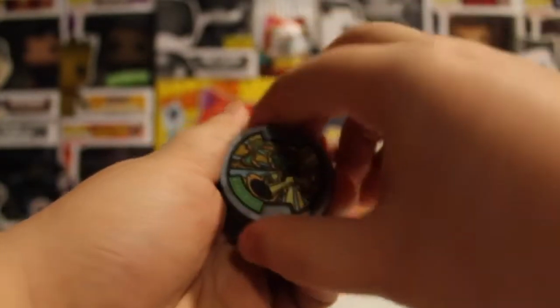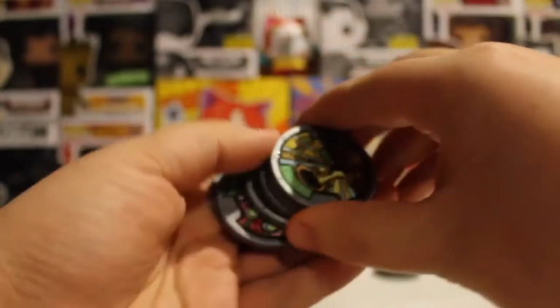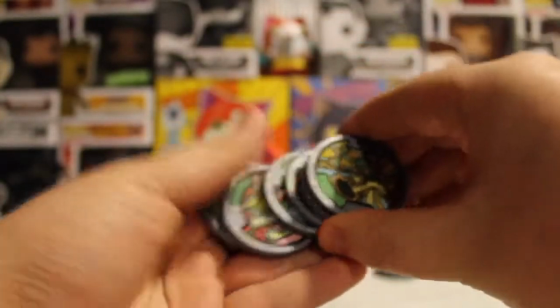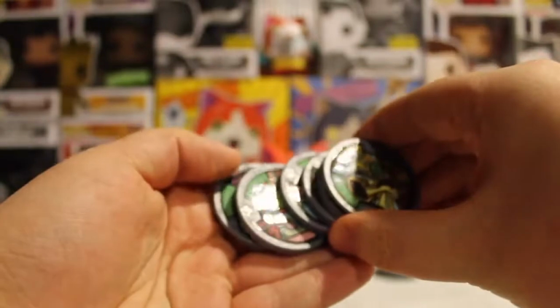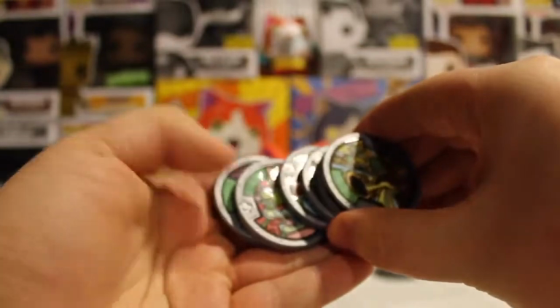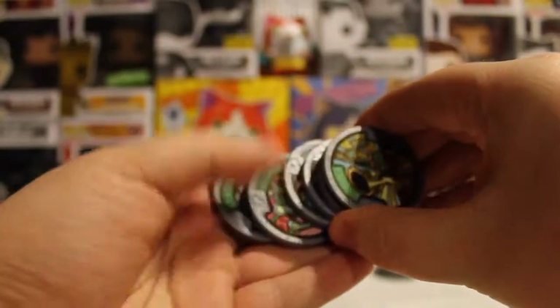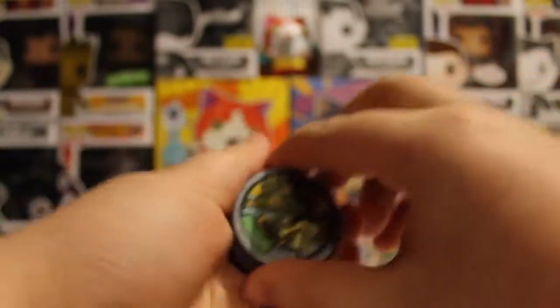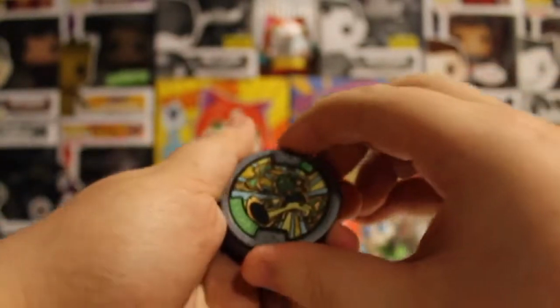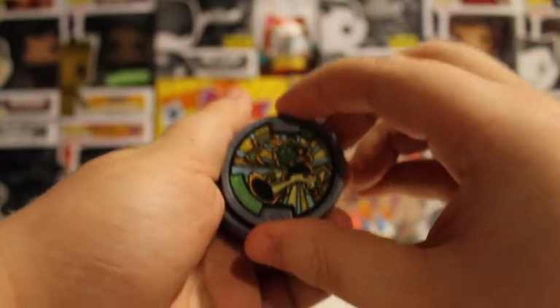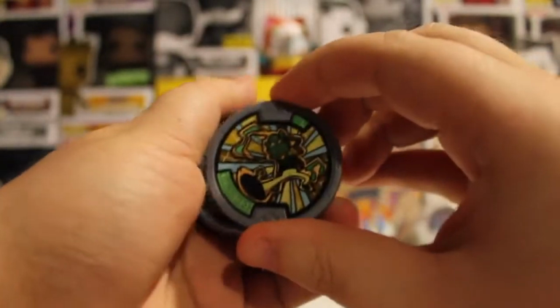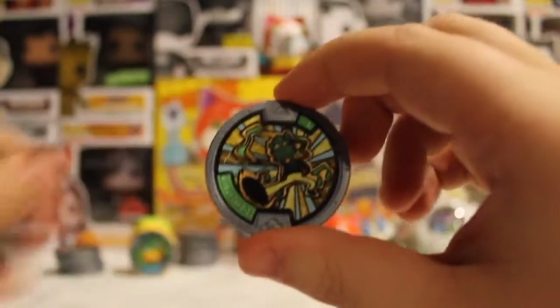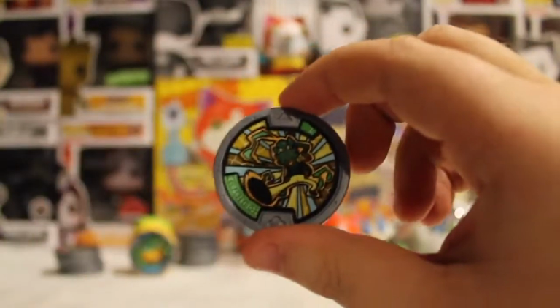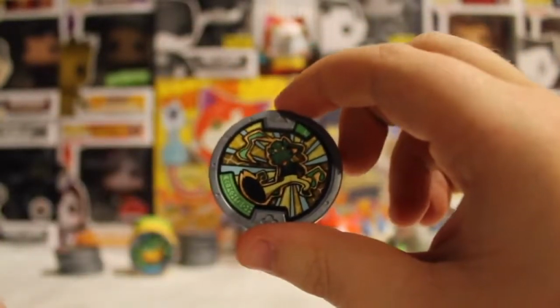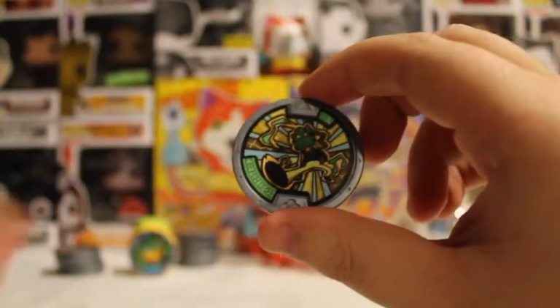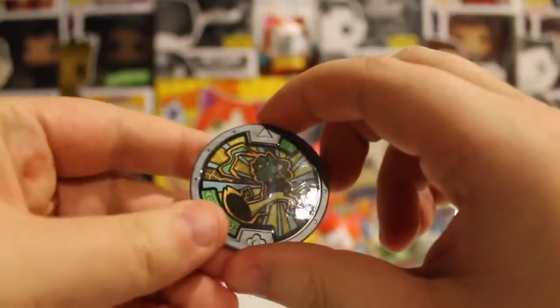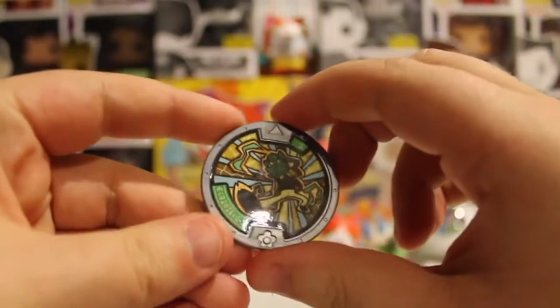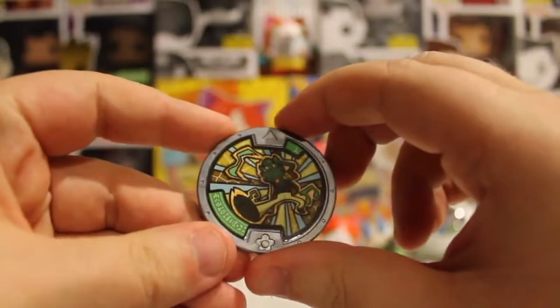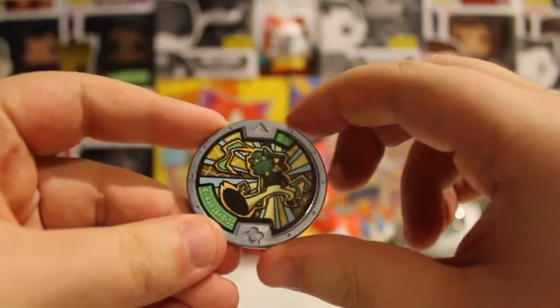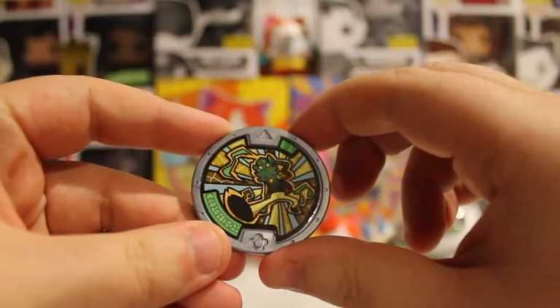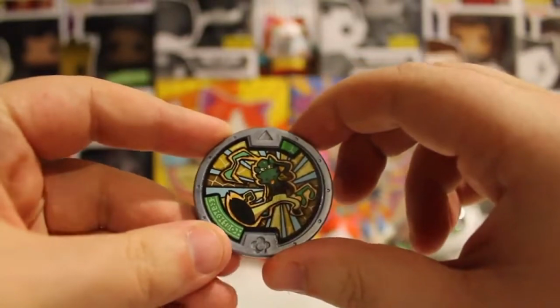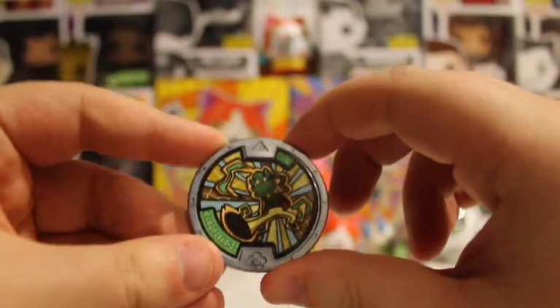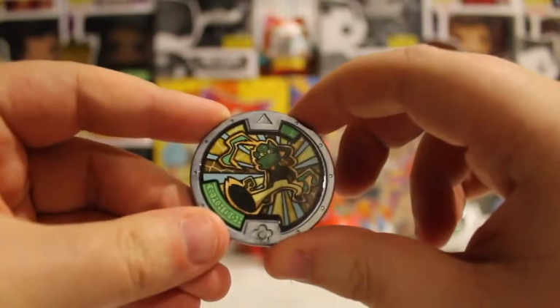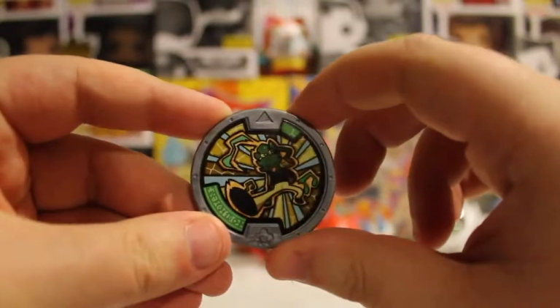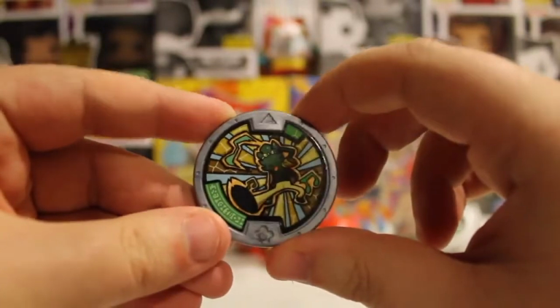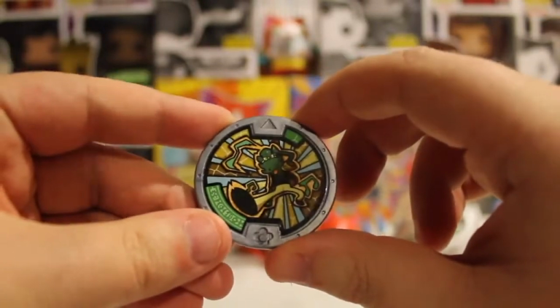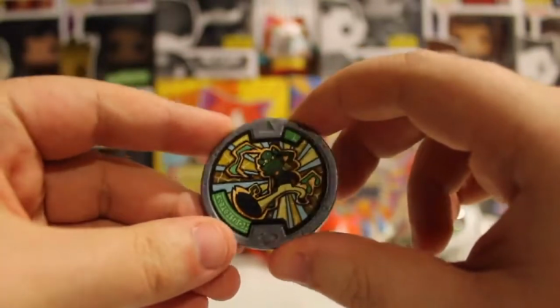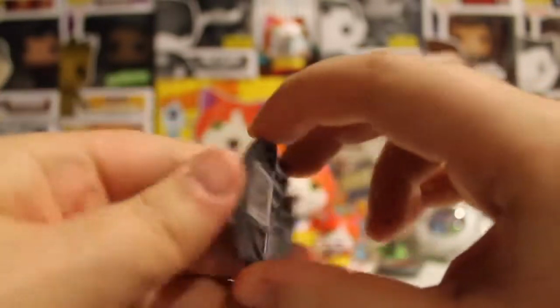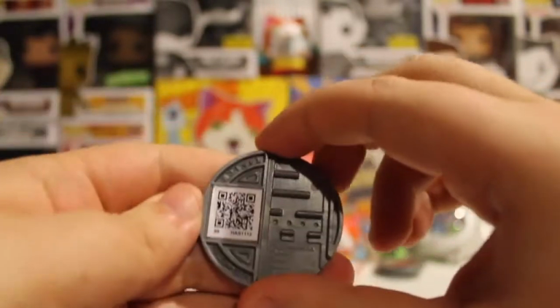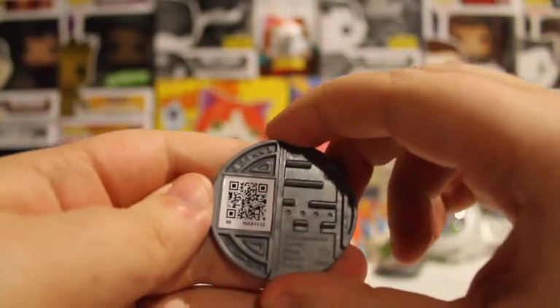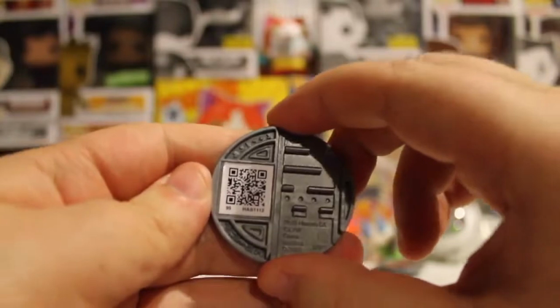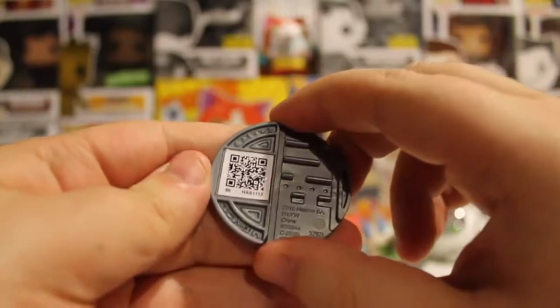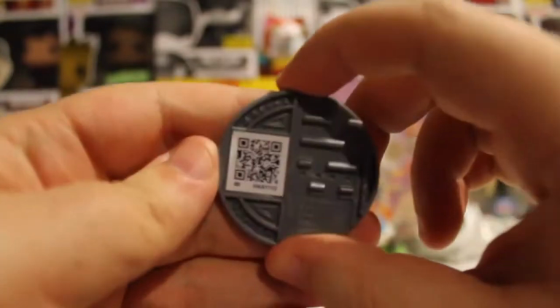Anyway, we're going to be doing it — of course I broke them up into tribes. First one we have is the Heartful Tribe. So get ready to get your Heartful, your green coins. You got your 3DS? All right, good, let's do this. Here we go. First one.